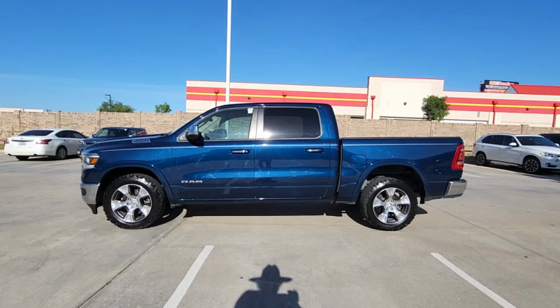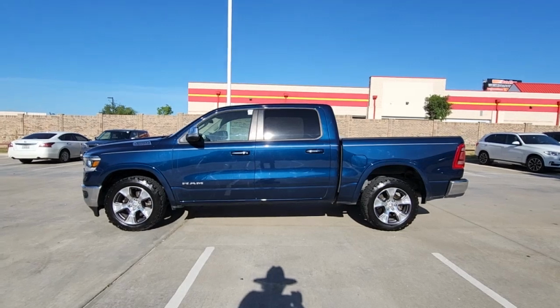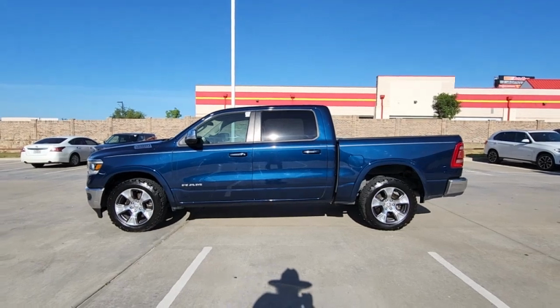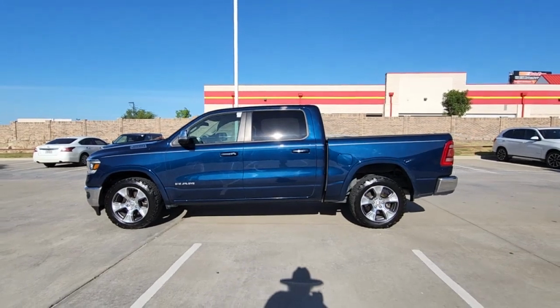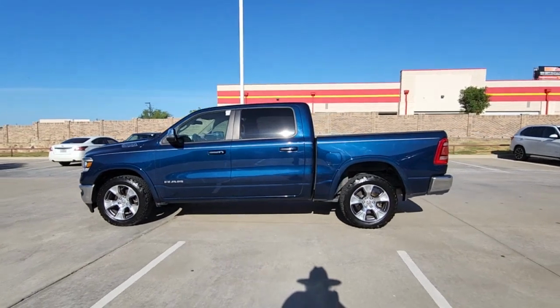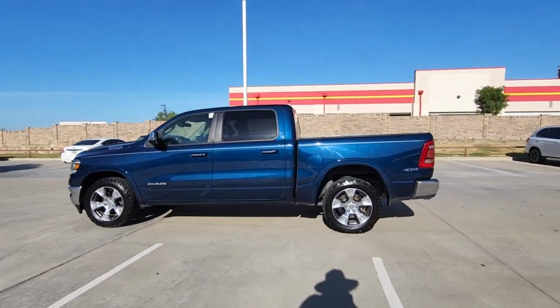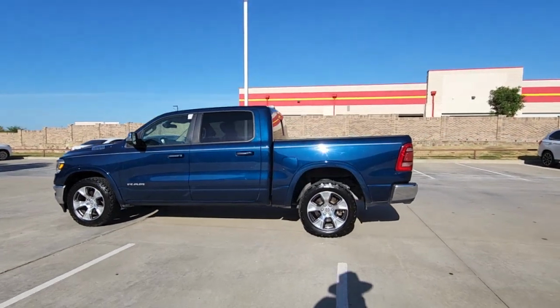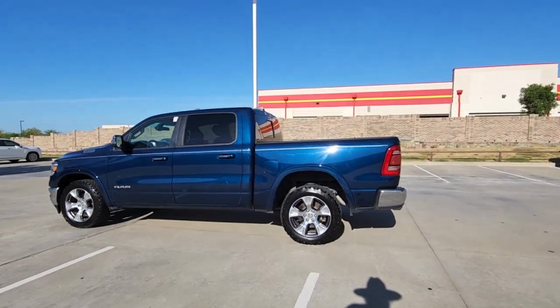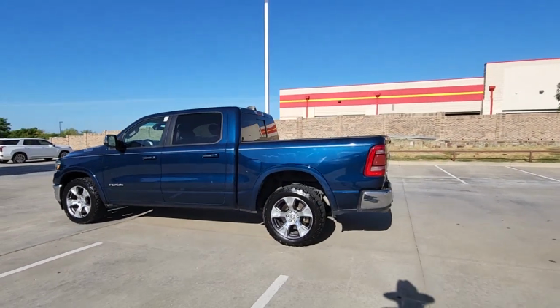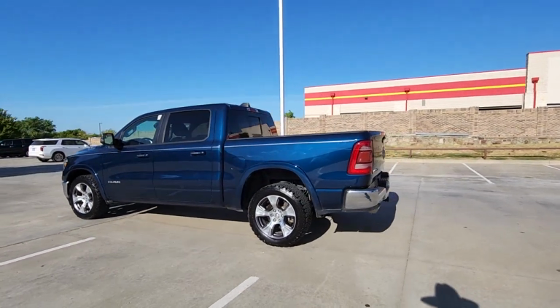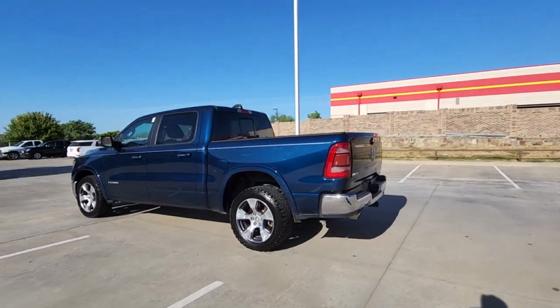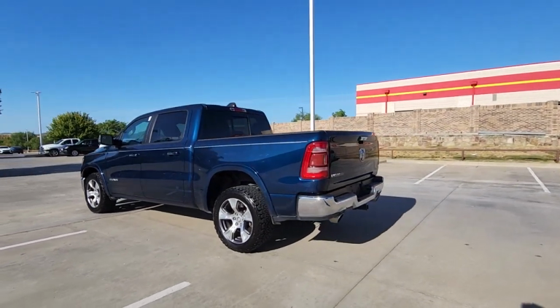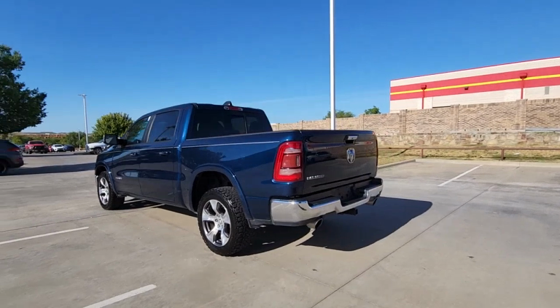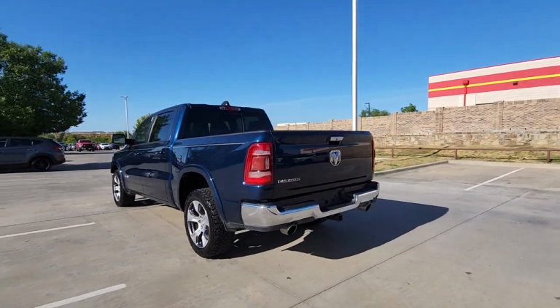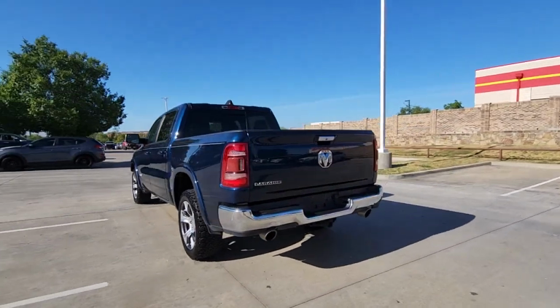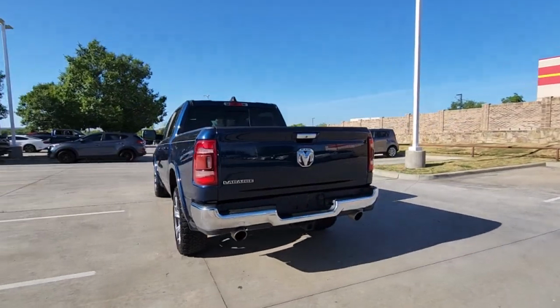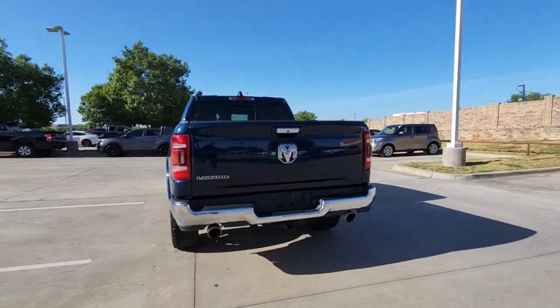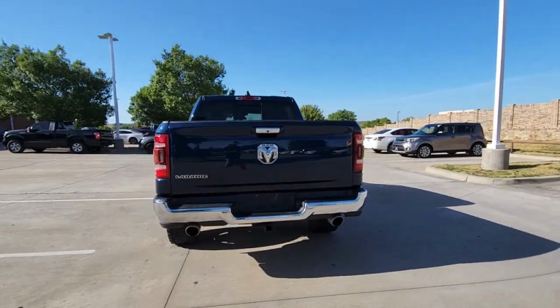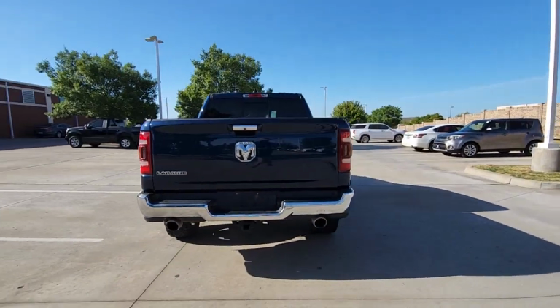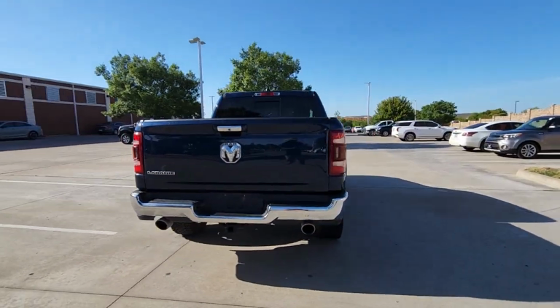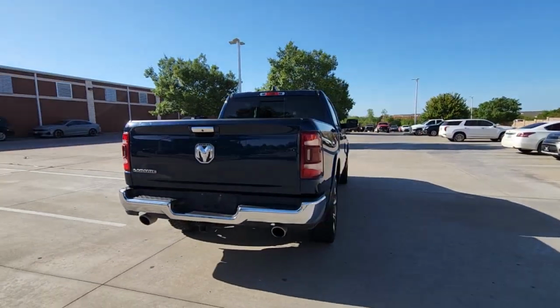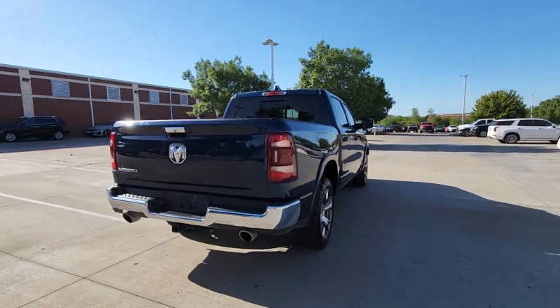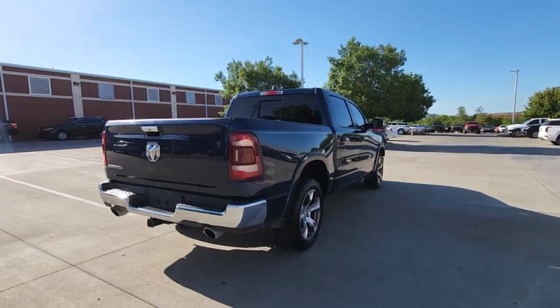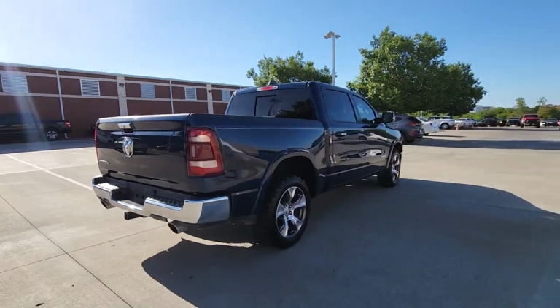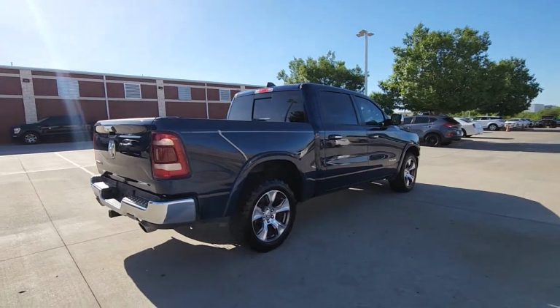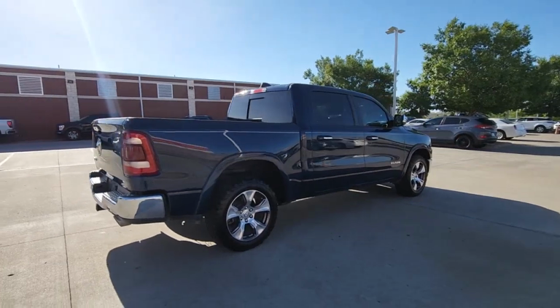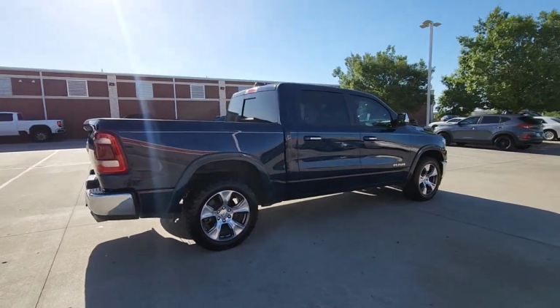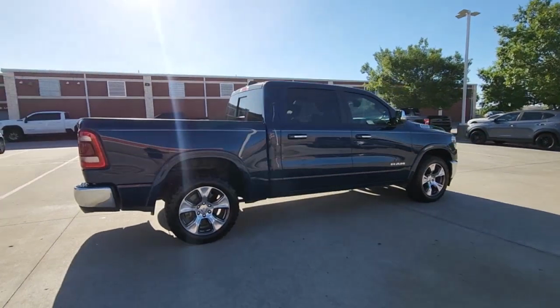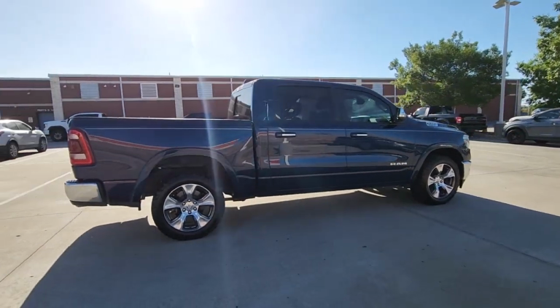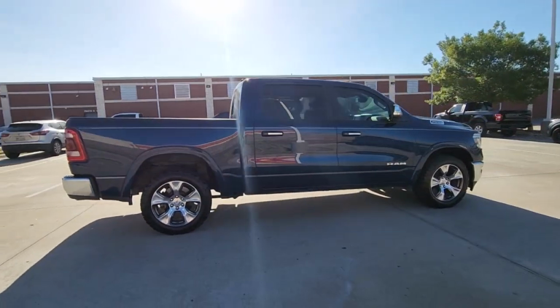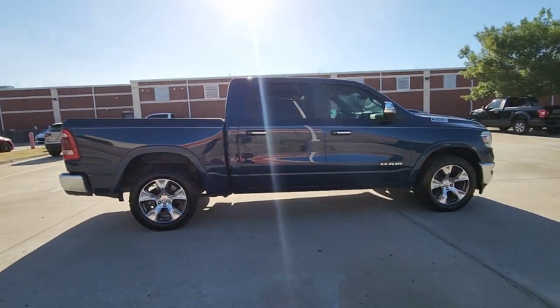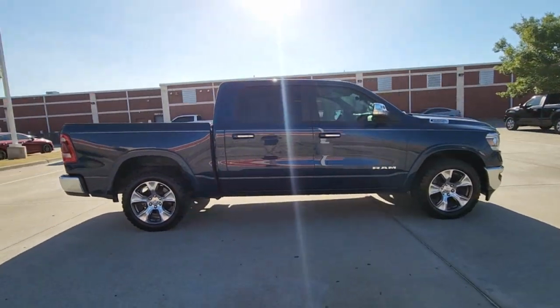Introducing the 2019 Ram 1500. With less than 100,000 miles on the odometer, this vehicle stands out from the rest. Rise to every challenge with confidence in the Ram 1500.